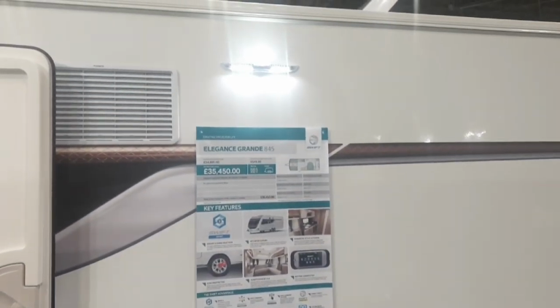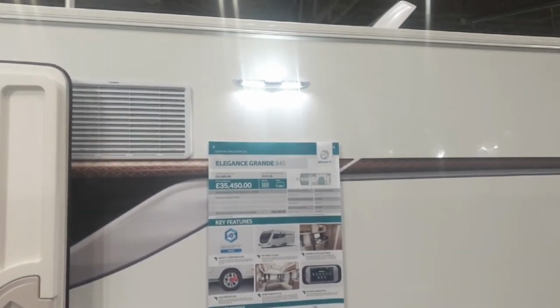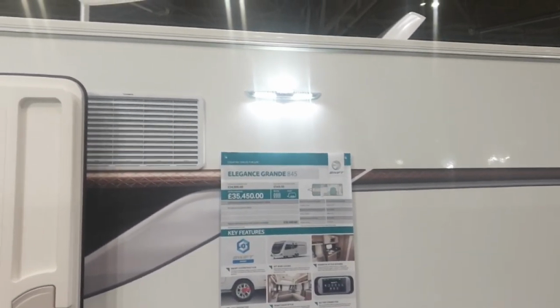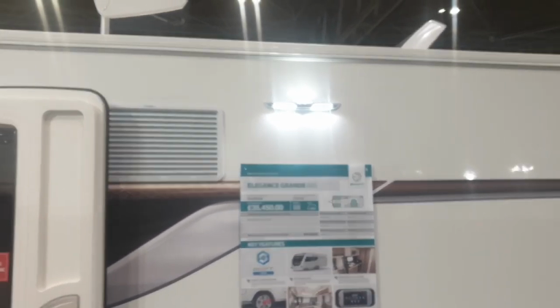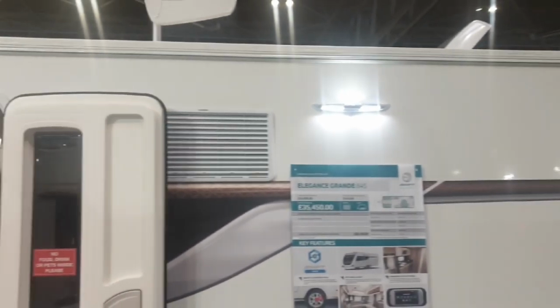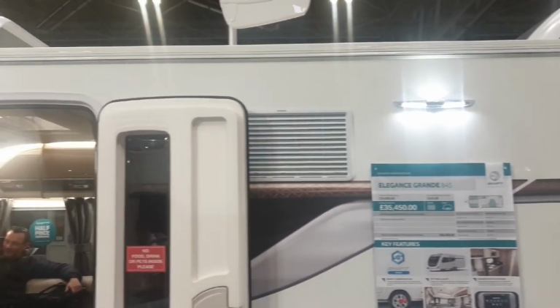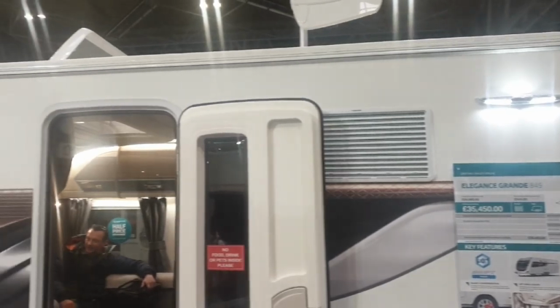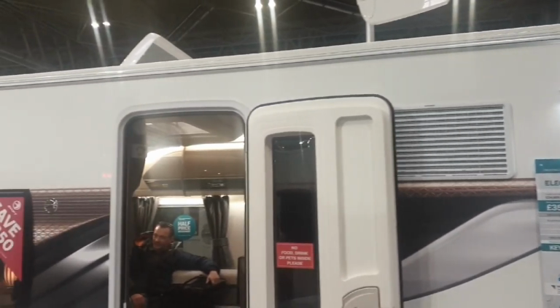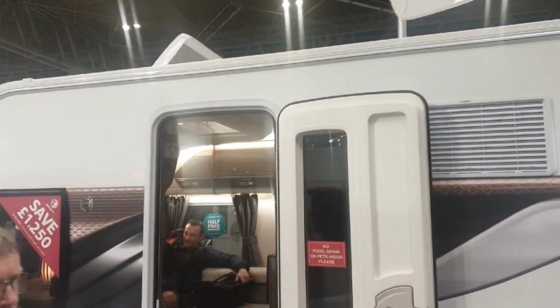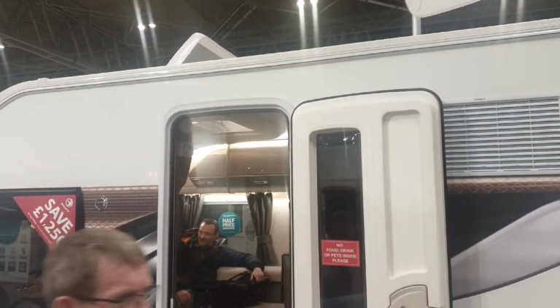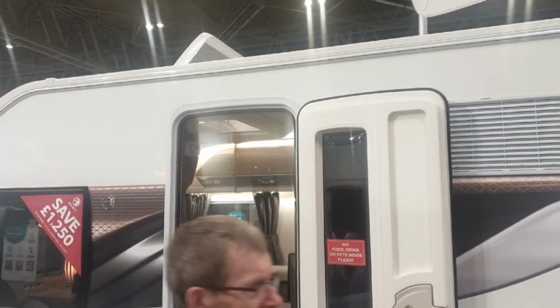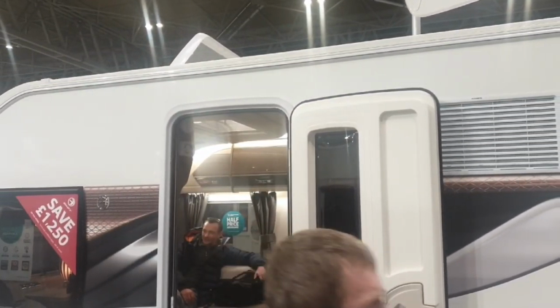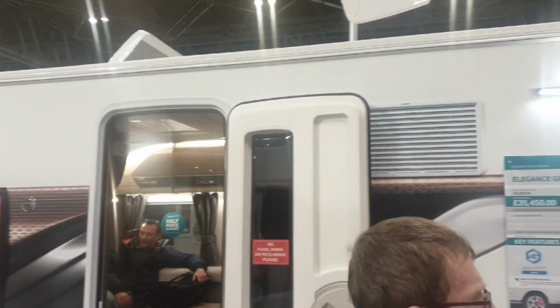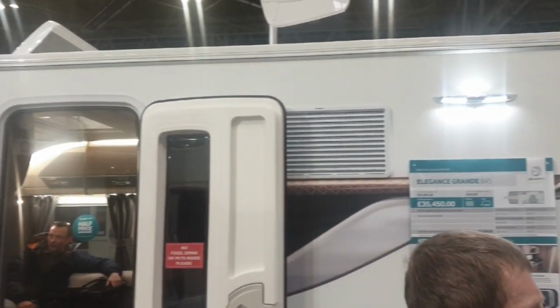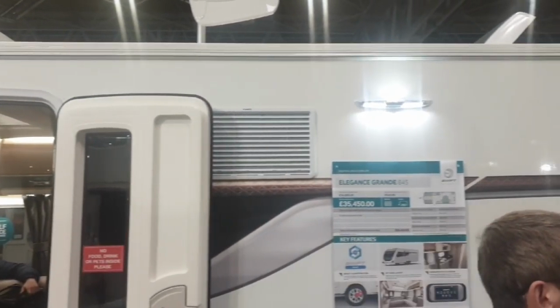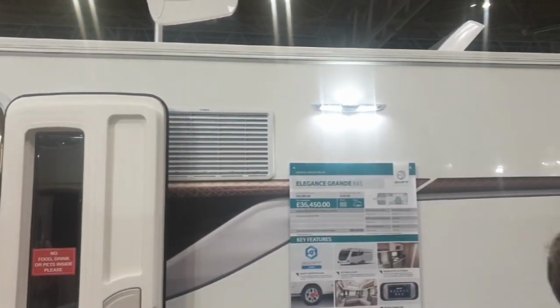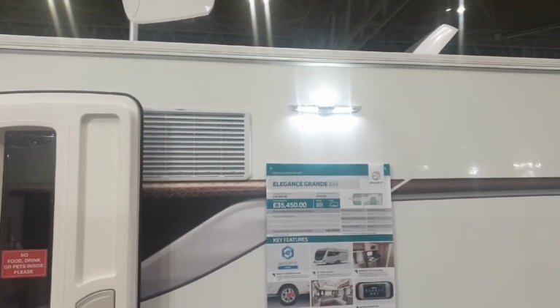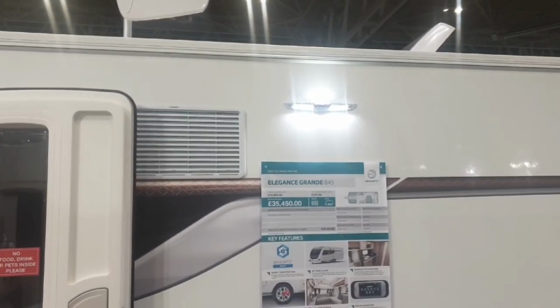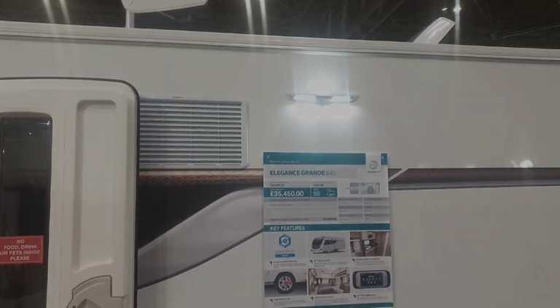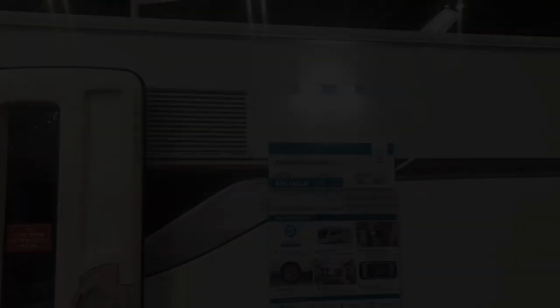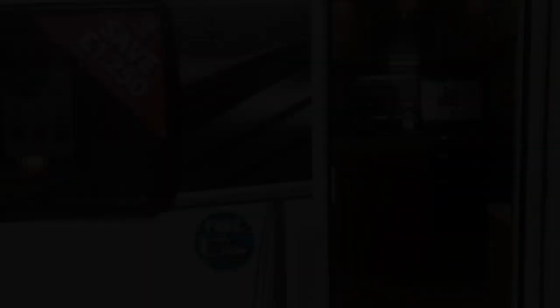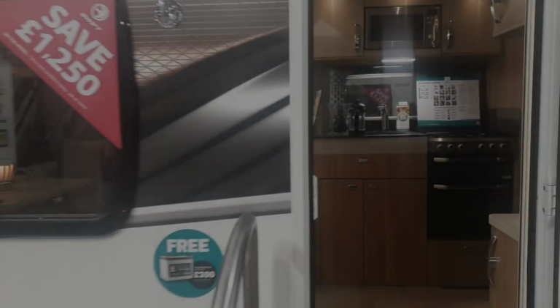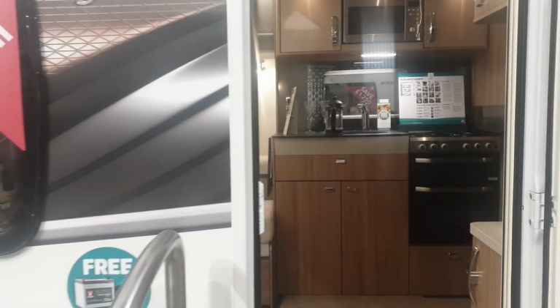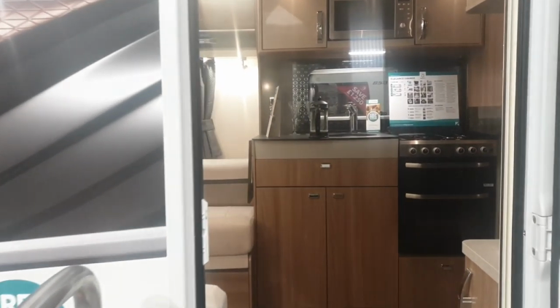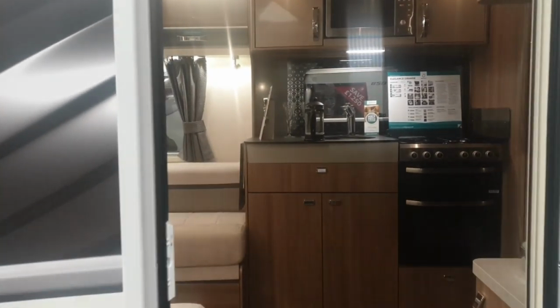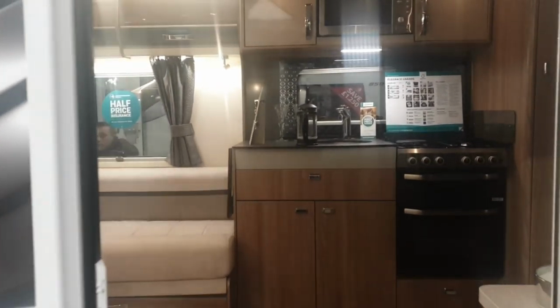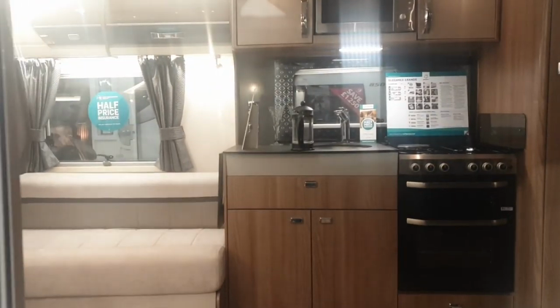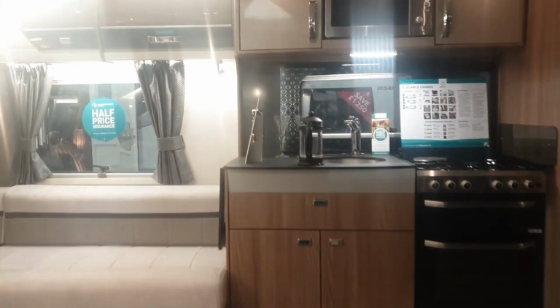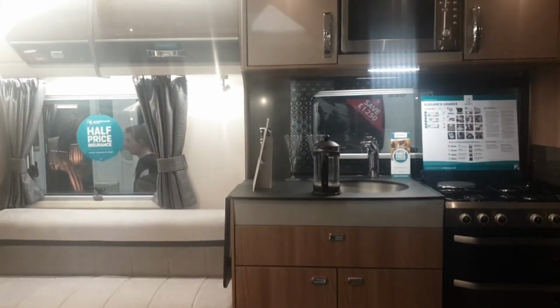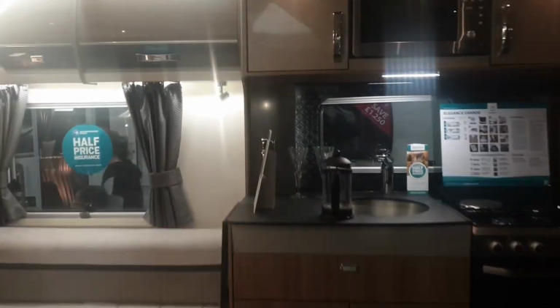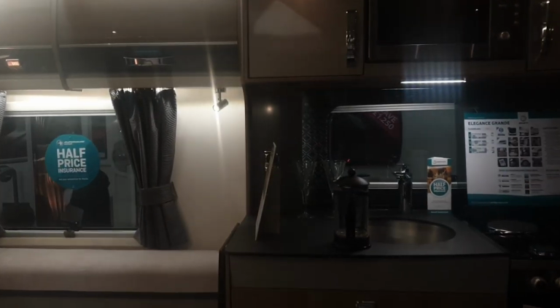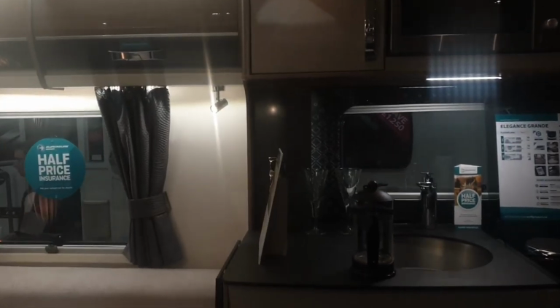I've come back to this because usually the awning light is above the door. Maybe someone can clarify why it's in the middle of the caravan — I presume it's something to do with the awning. So heading into the caravan...